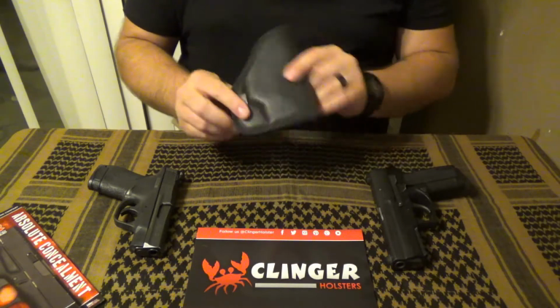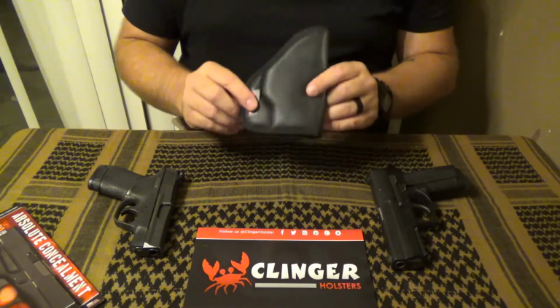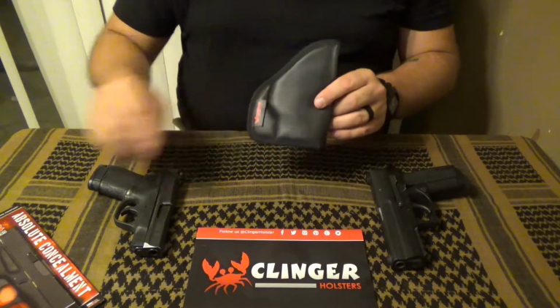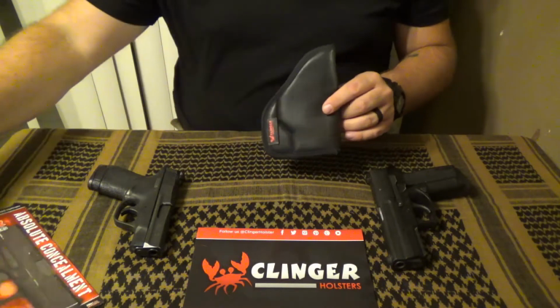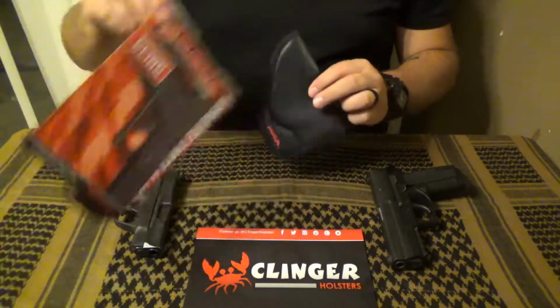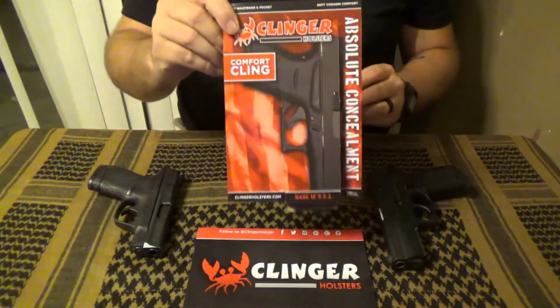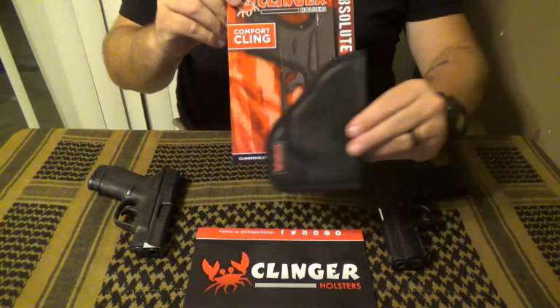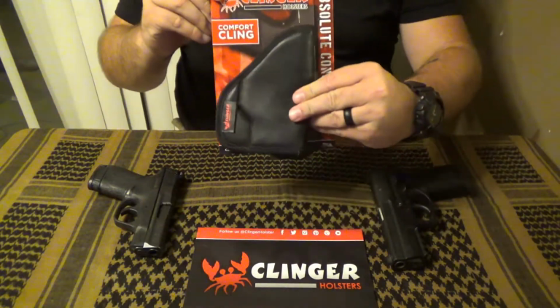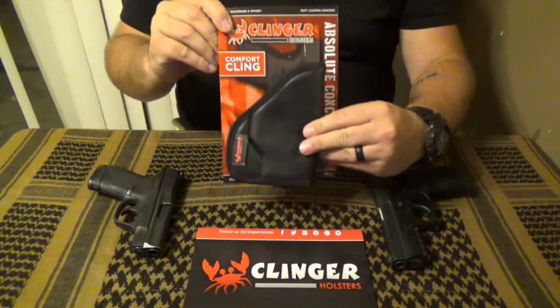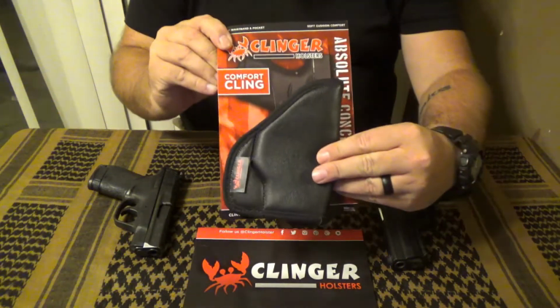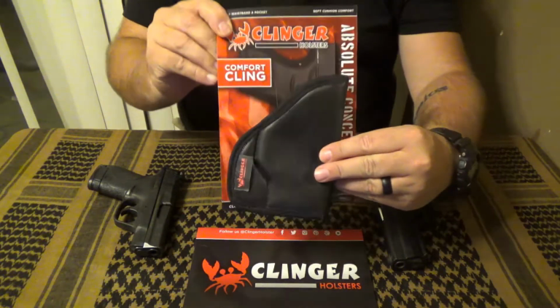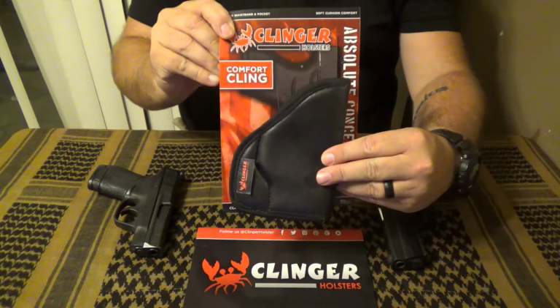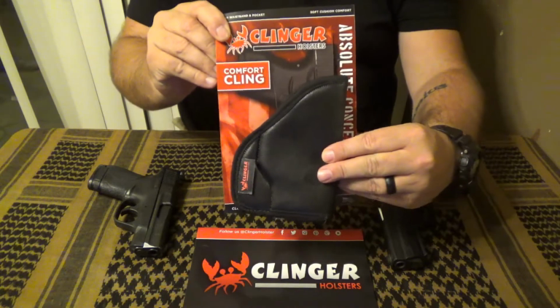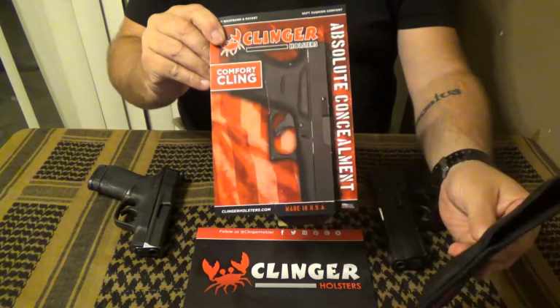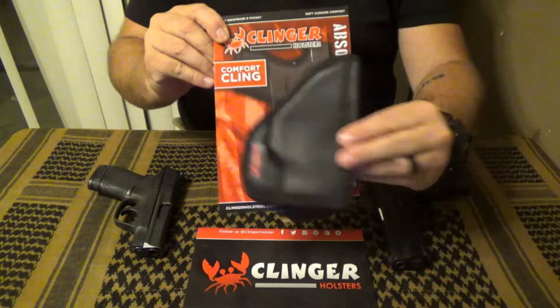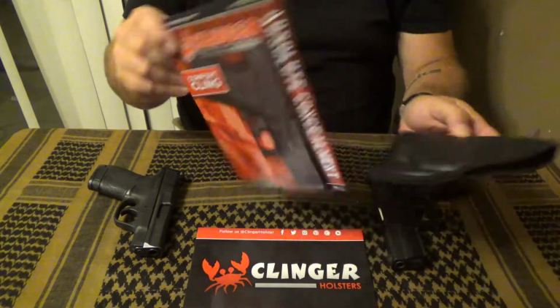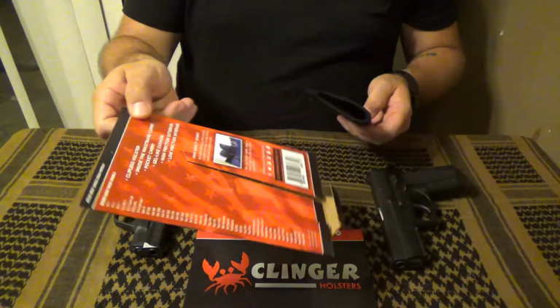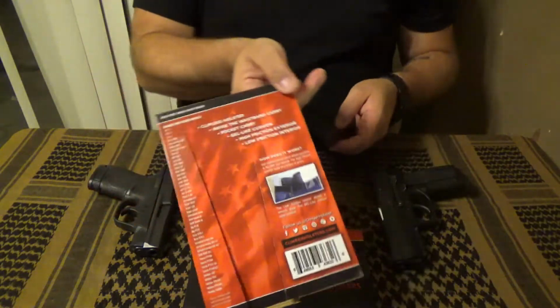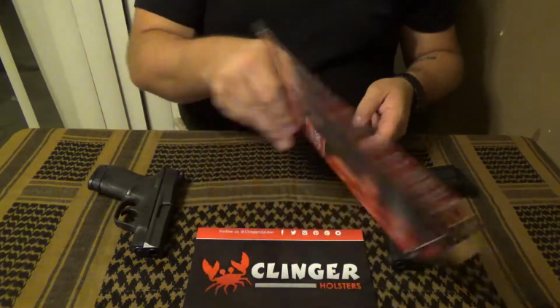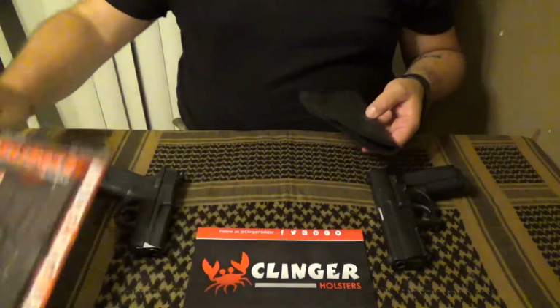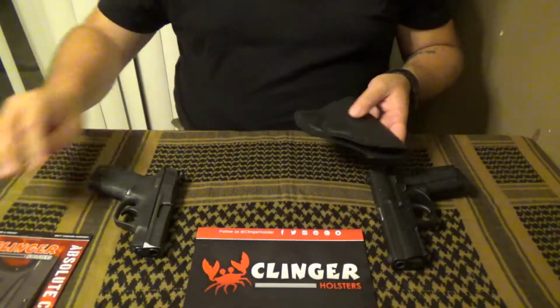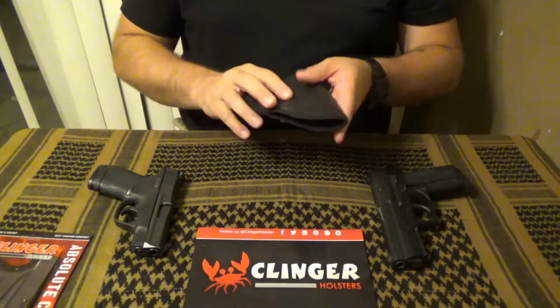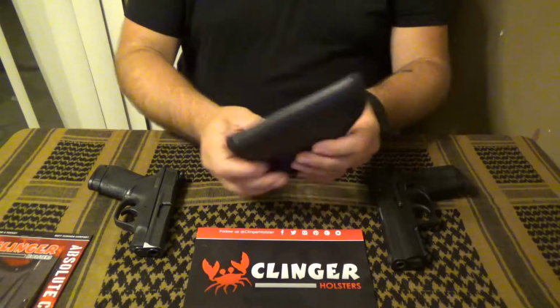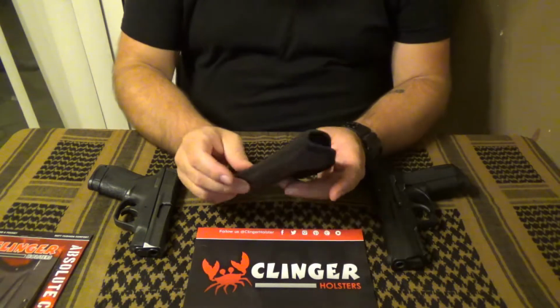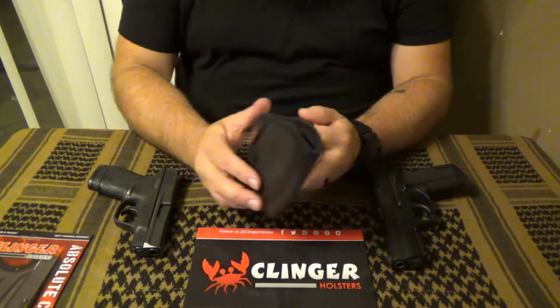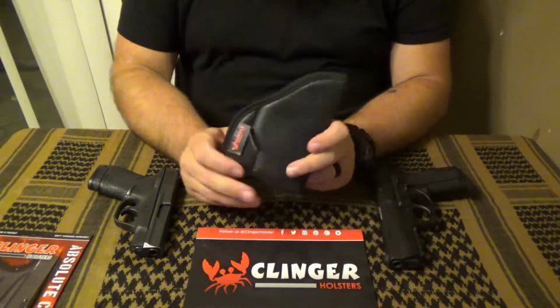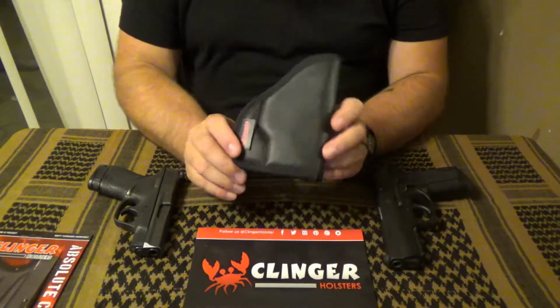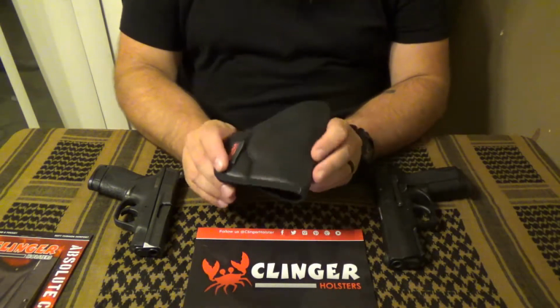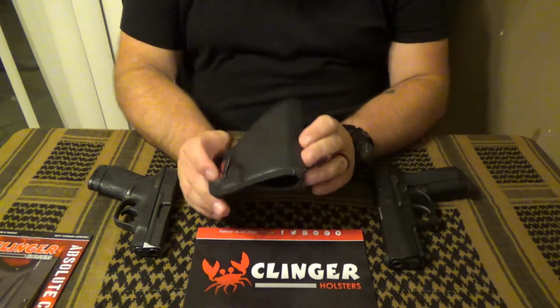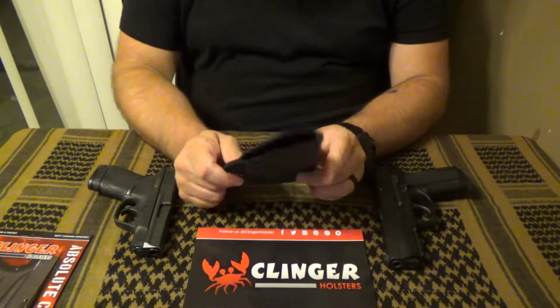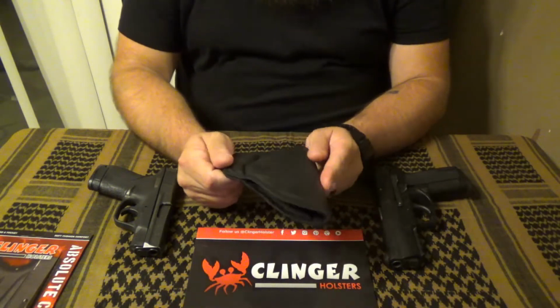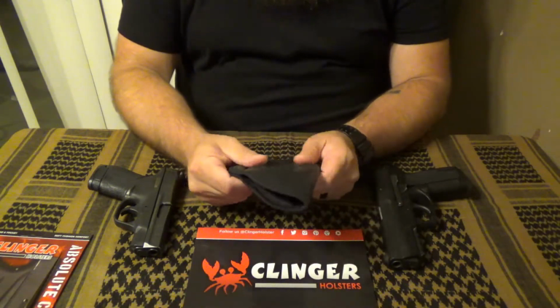For initial impressions, I received it and I thought the packaging was kind of clever — it looks like the Glock is in the holster itself. It has some details on the back of it. Initially I looked at it and thought it was pretty simple; there's not very much to it.